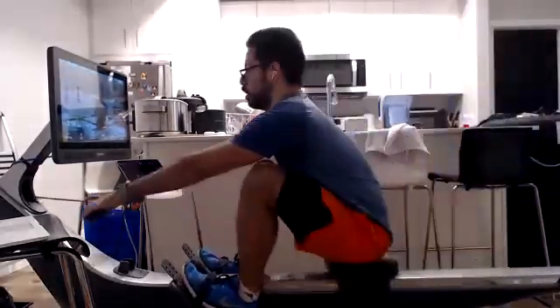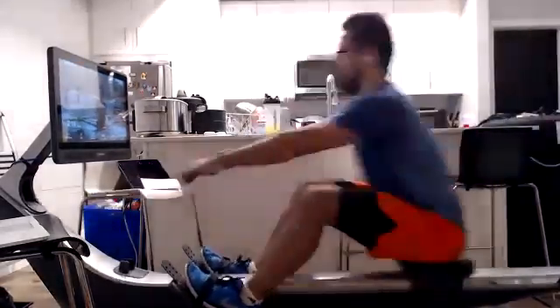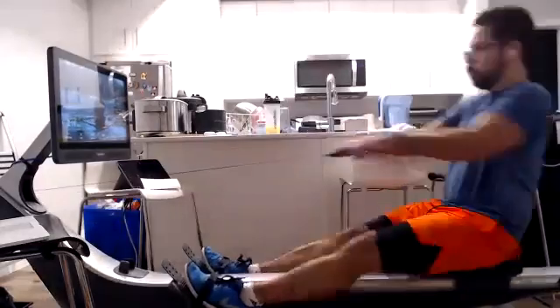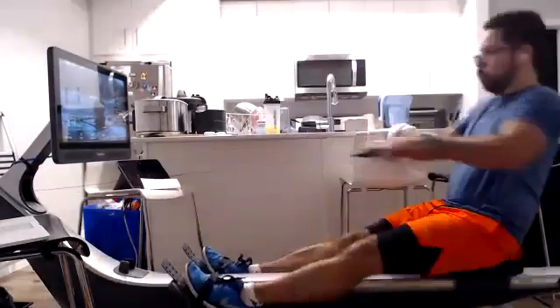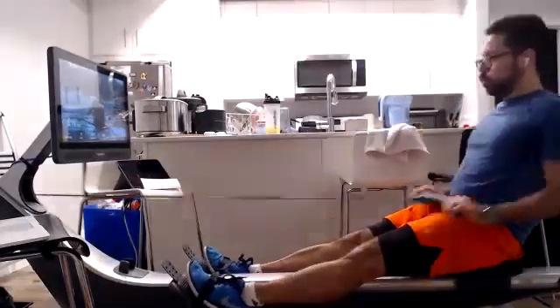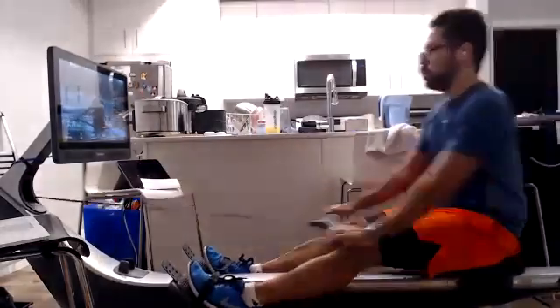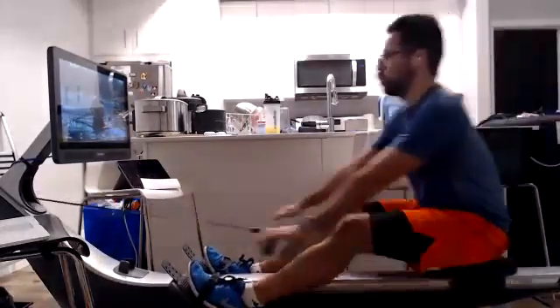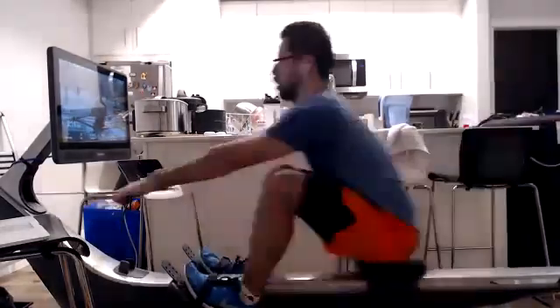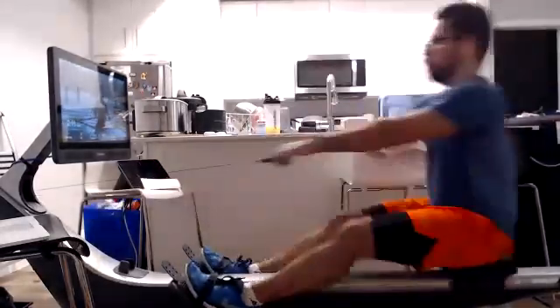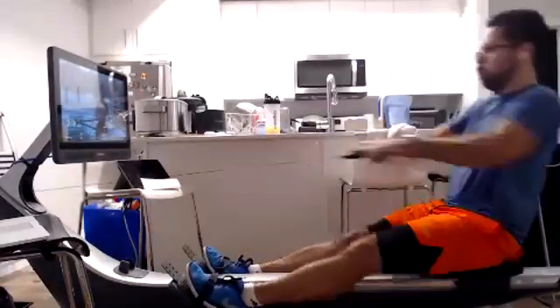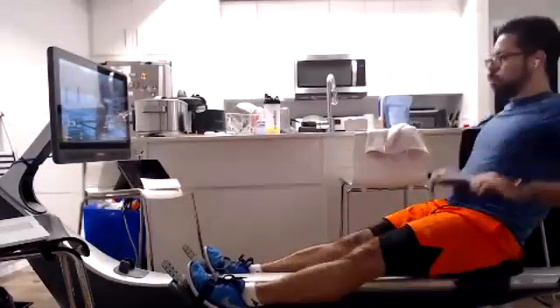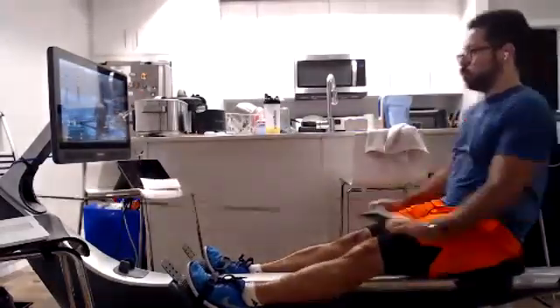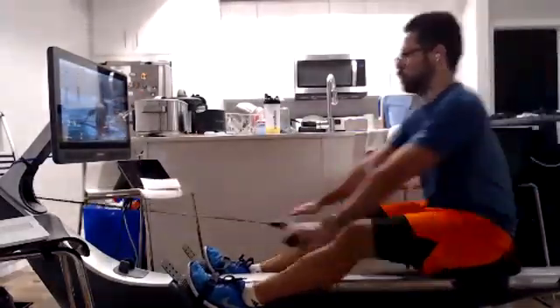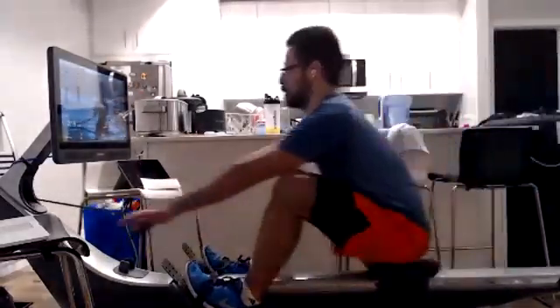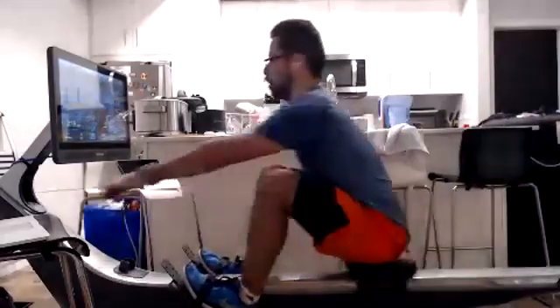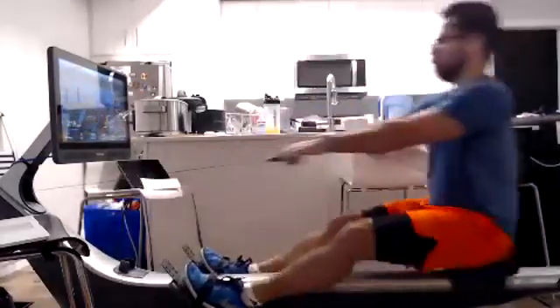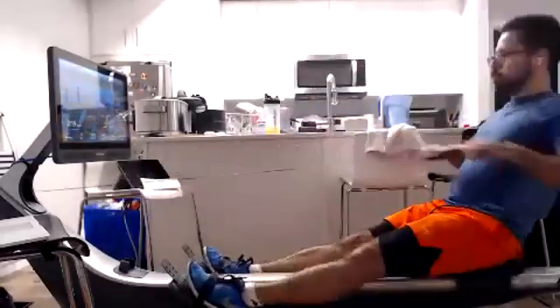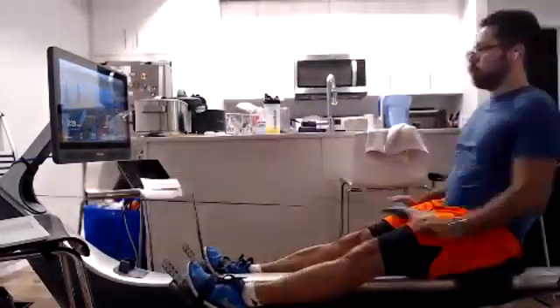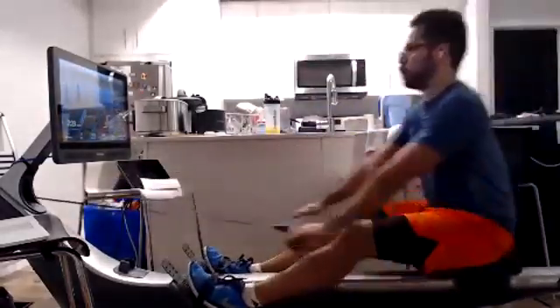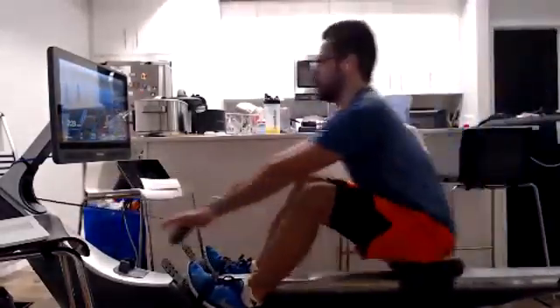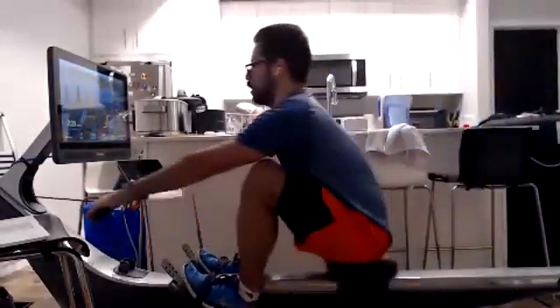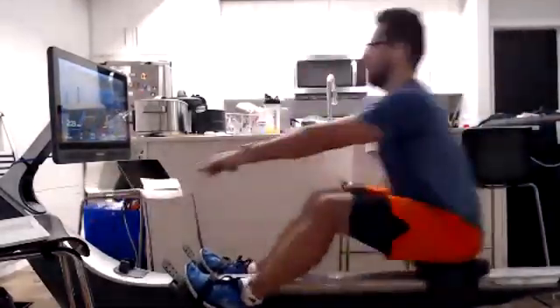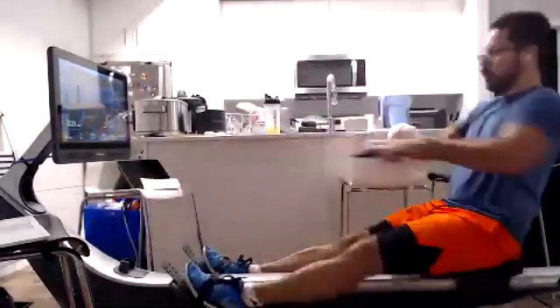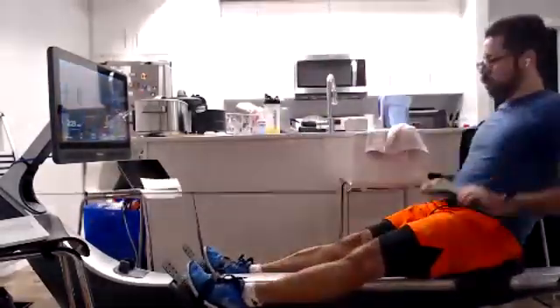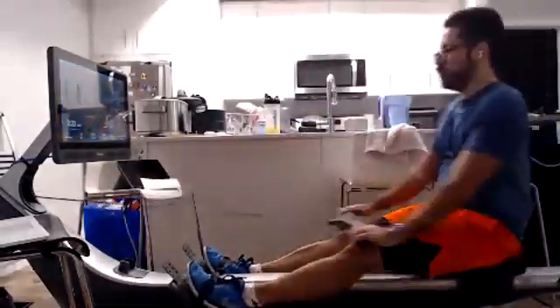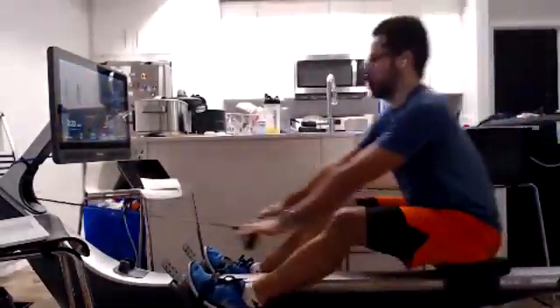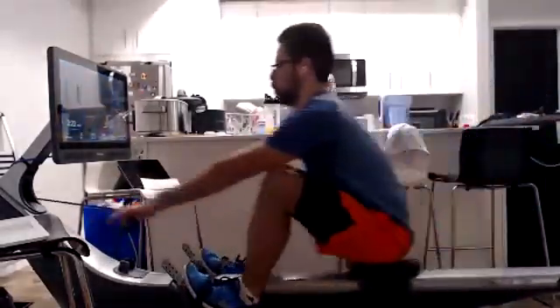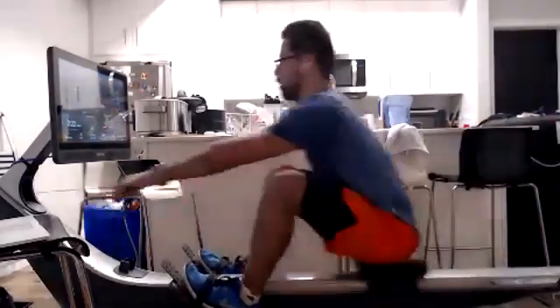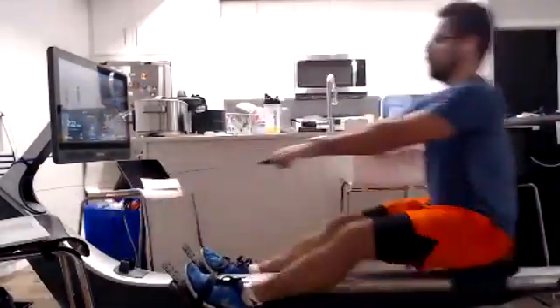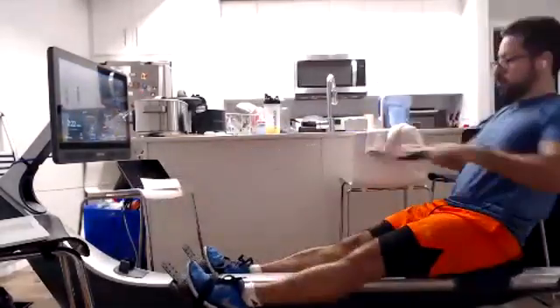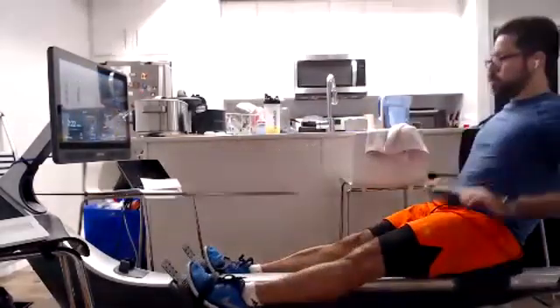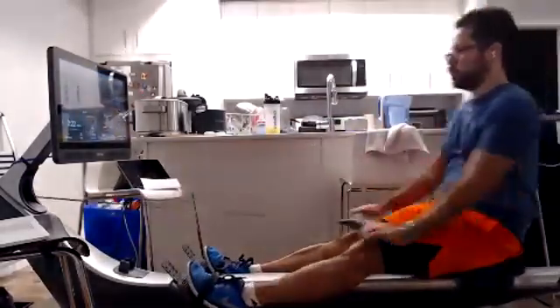Here we go, nice work, nice work. Smooth up the slide, let the body relax. Use that recovery — that's why it's called the recovery — because we let those muscles relax and they recover.